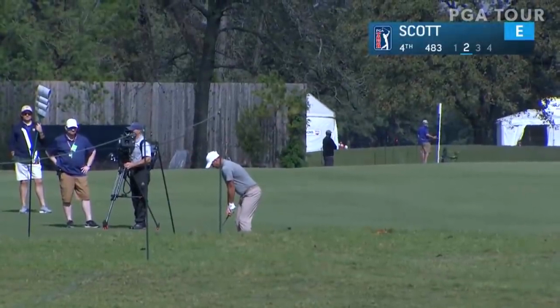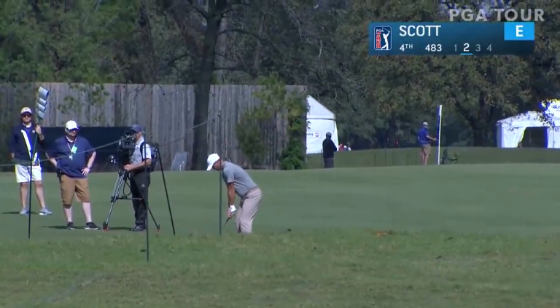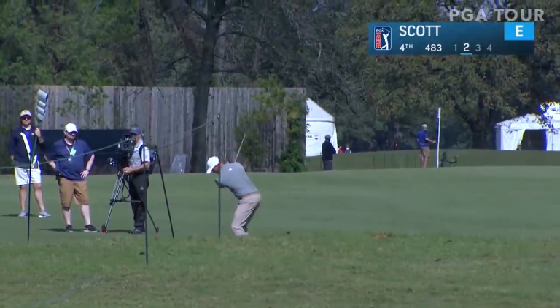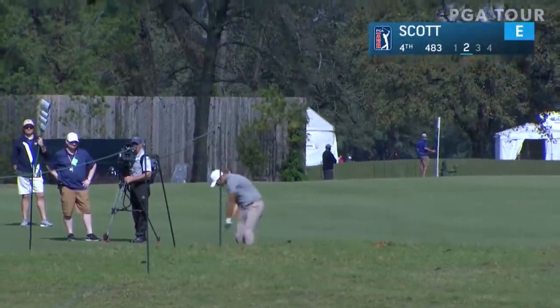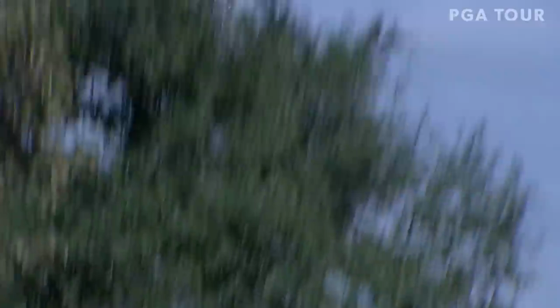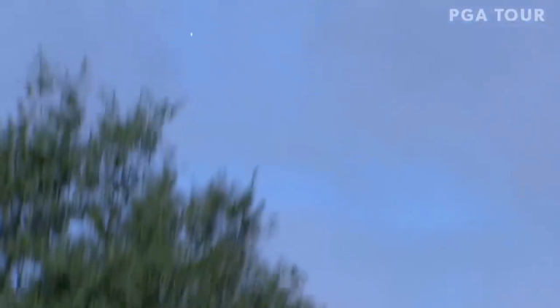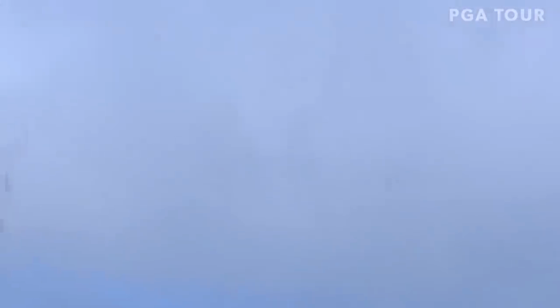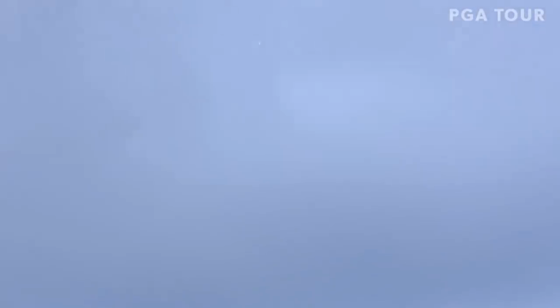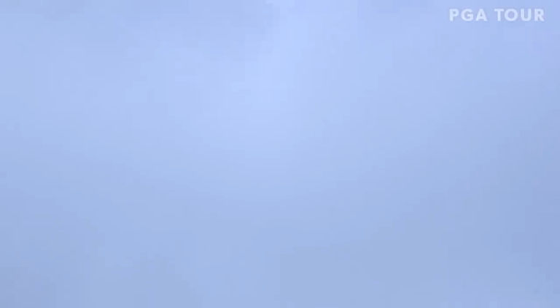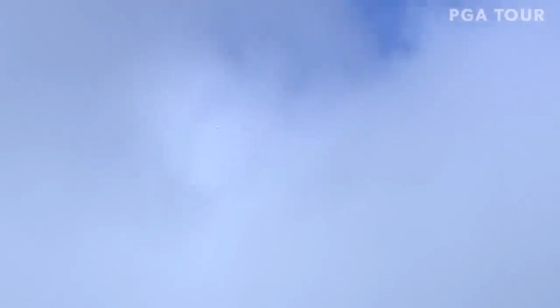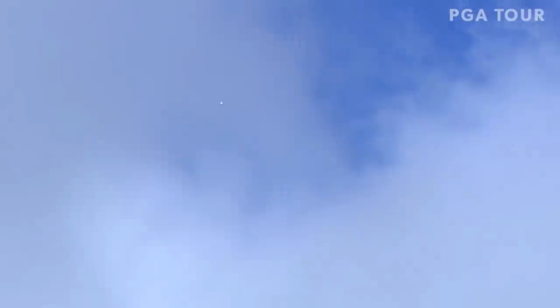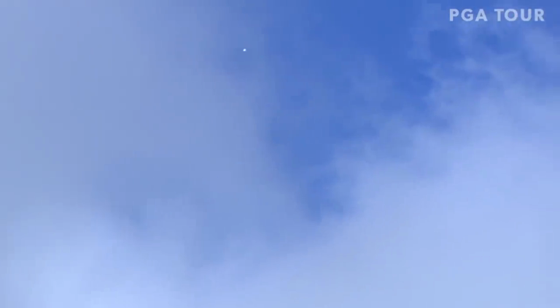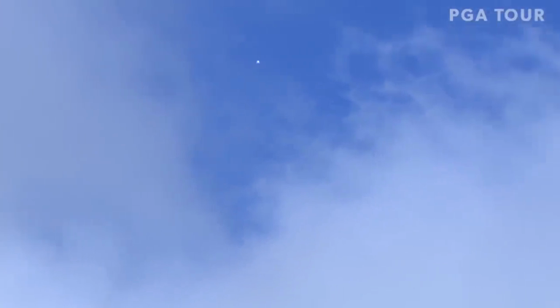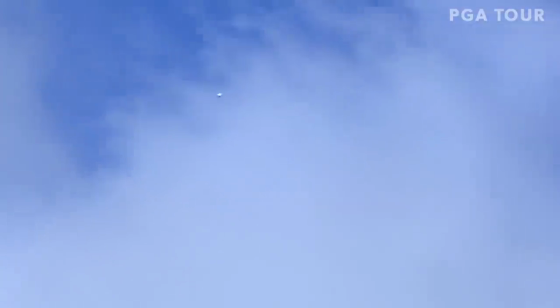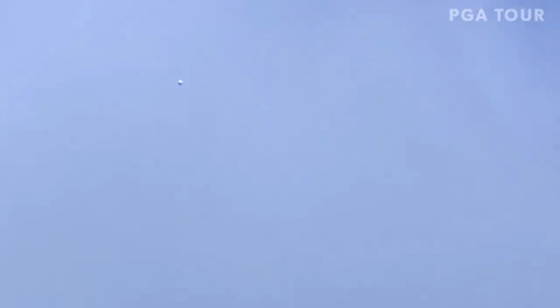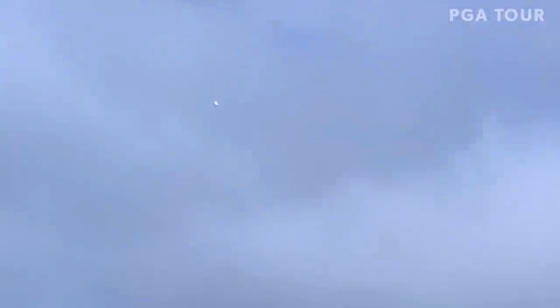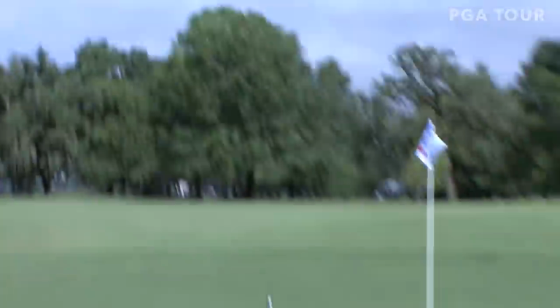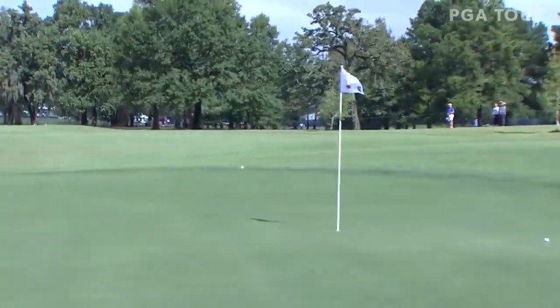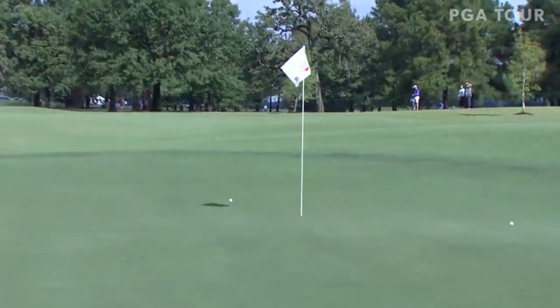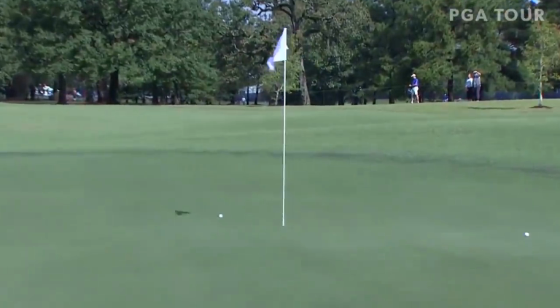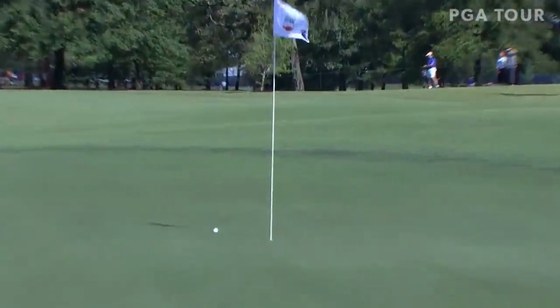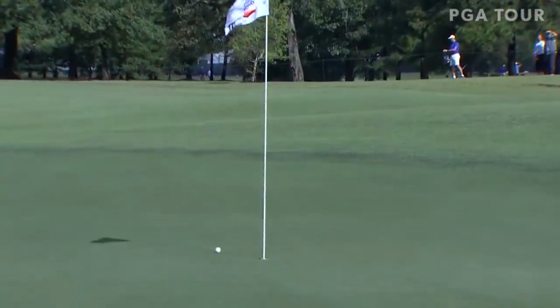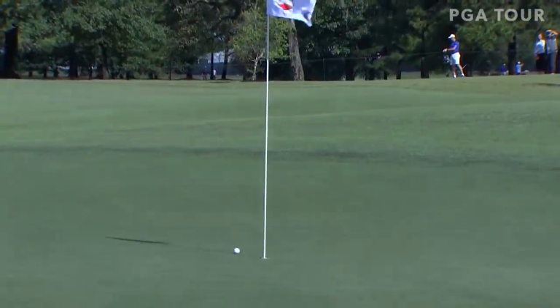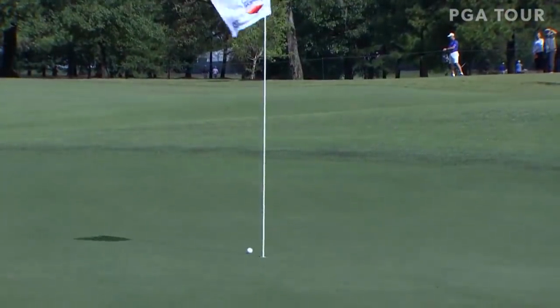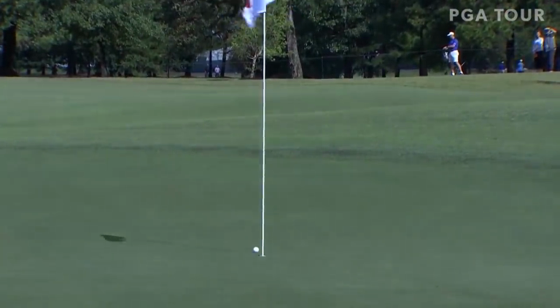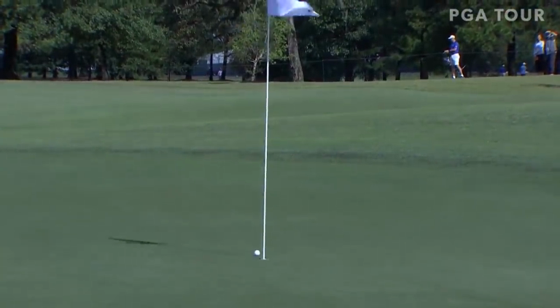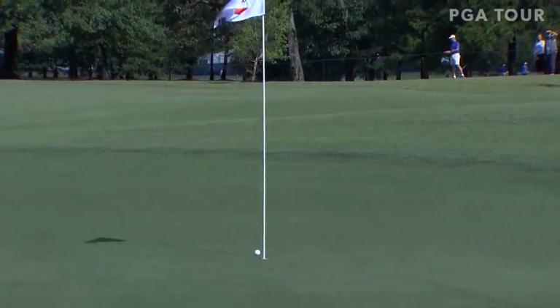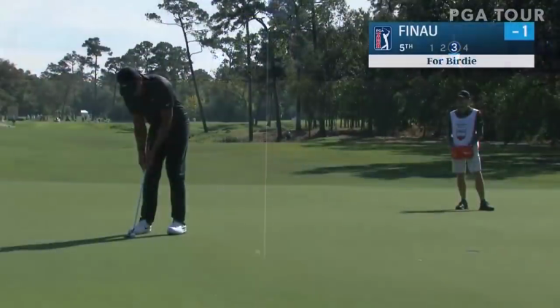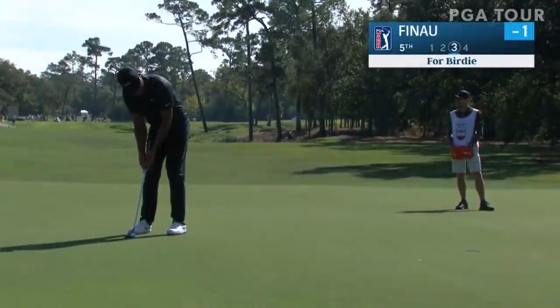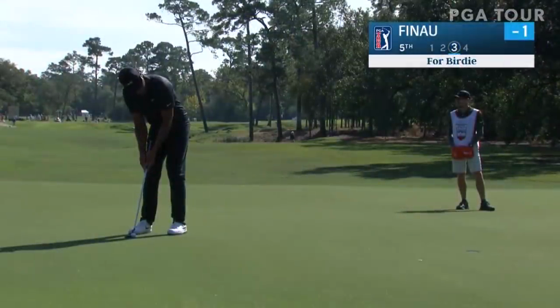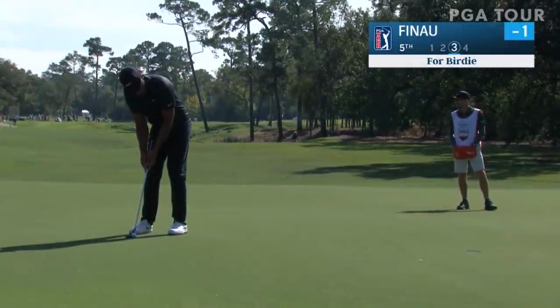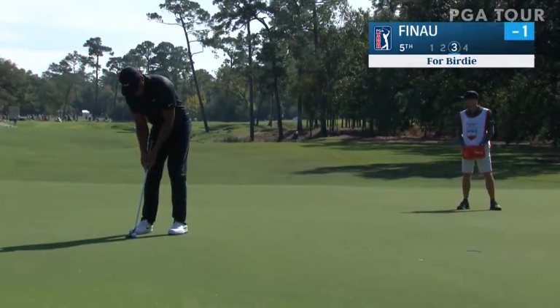Another Australian, Adam Scott, former champion in Houston, is in the field this week. At the second shot on four, 145 yards away — fabulous shot from Scottie. He would roll that one in to get to minus one.